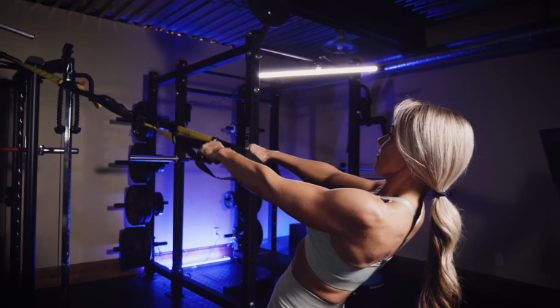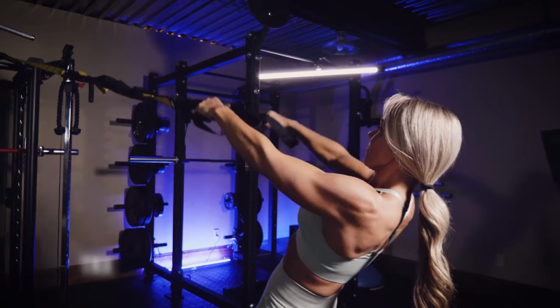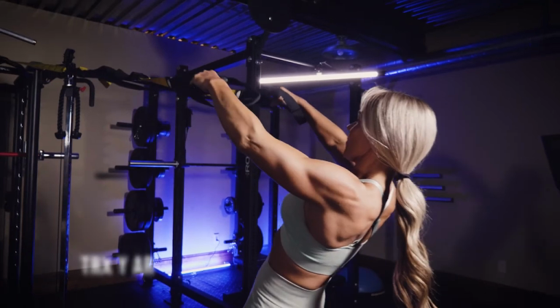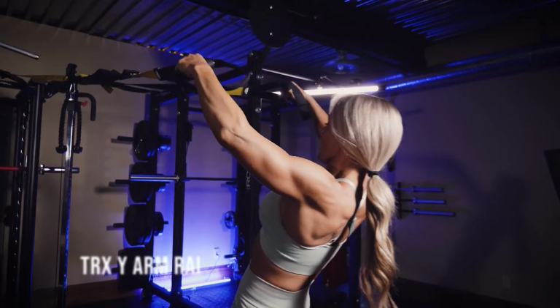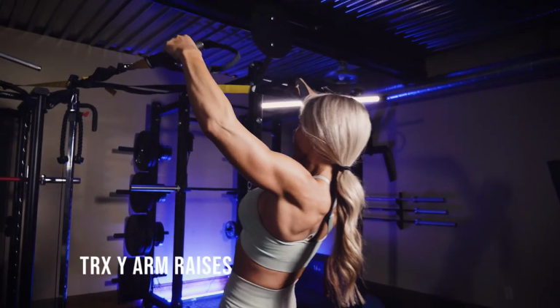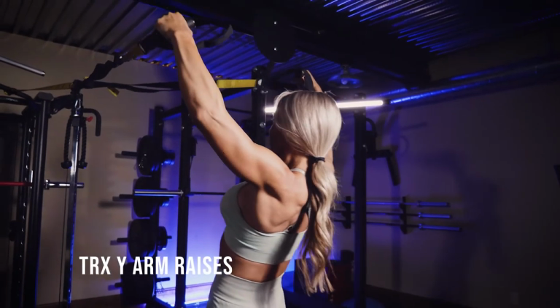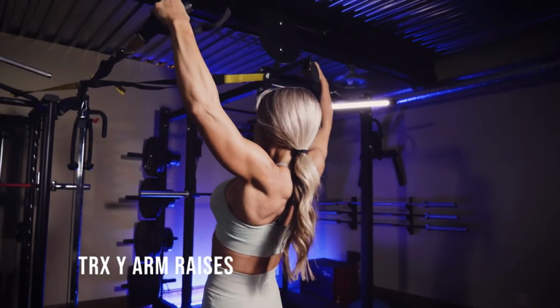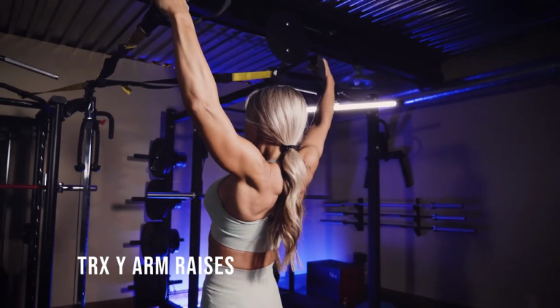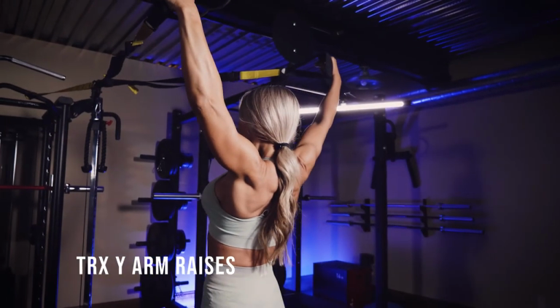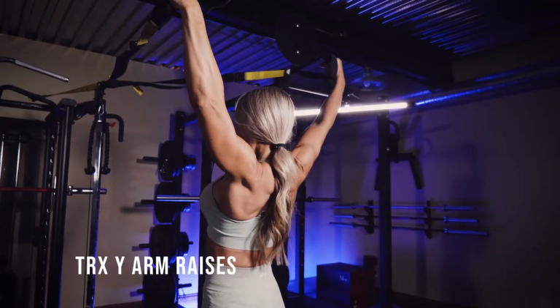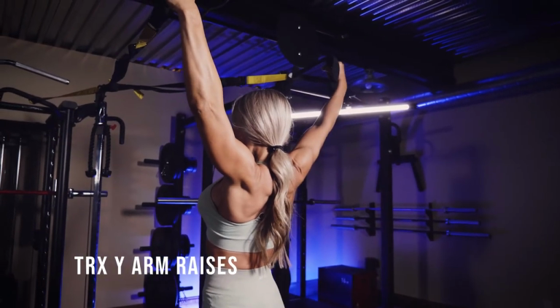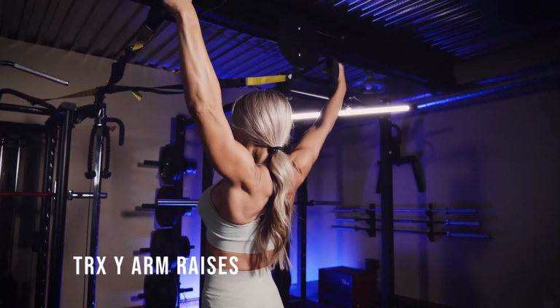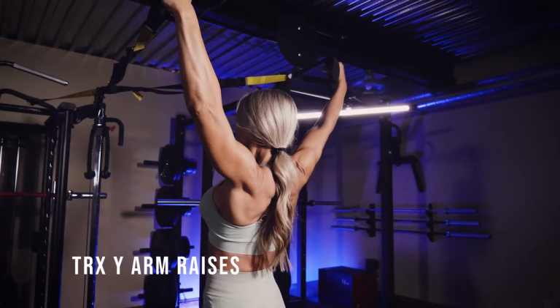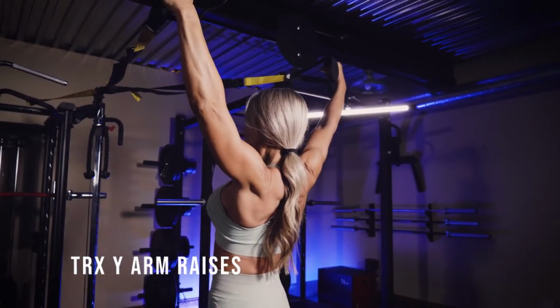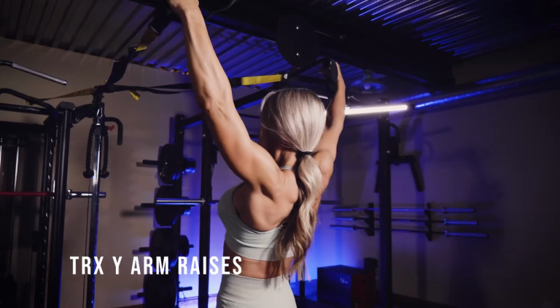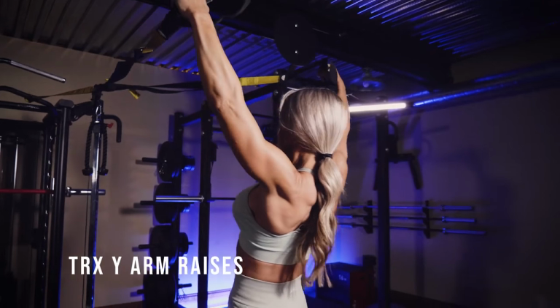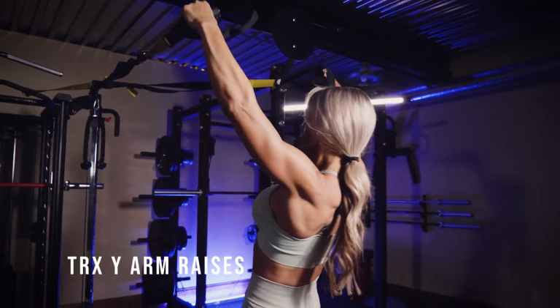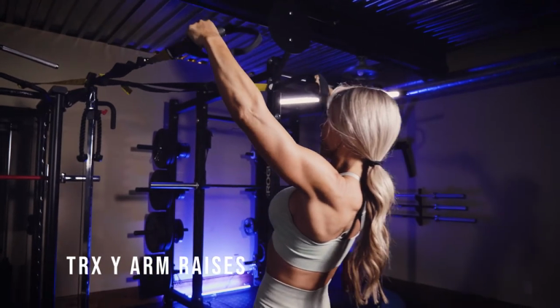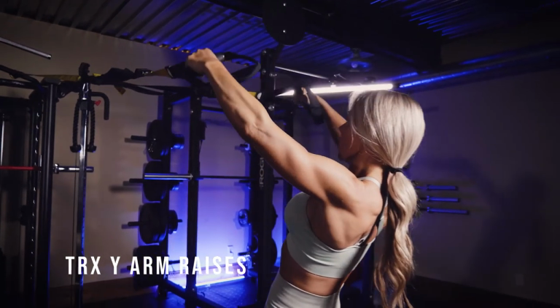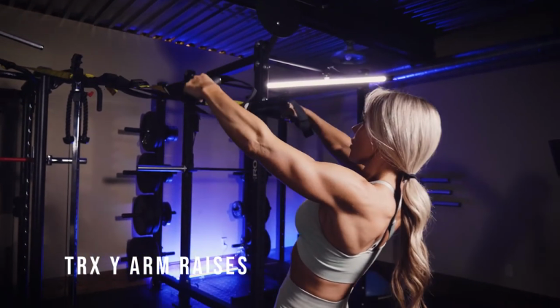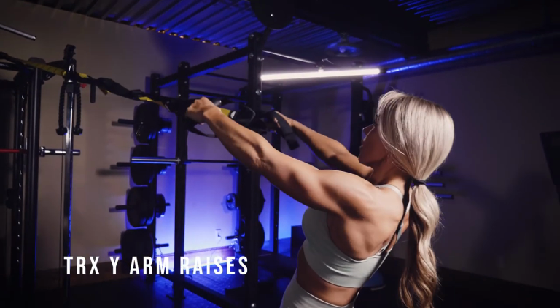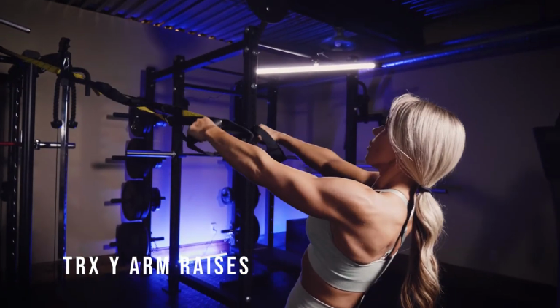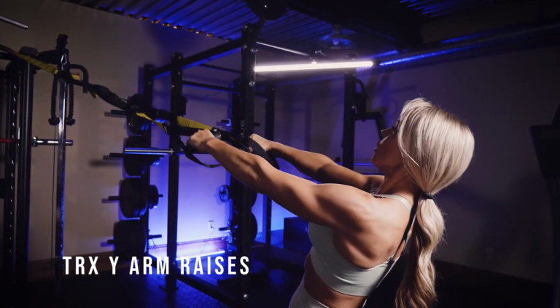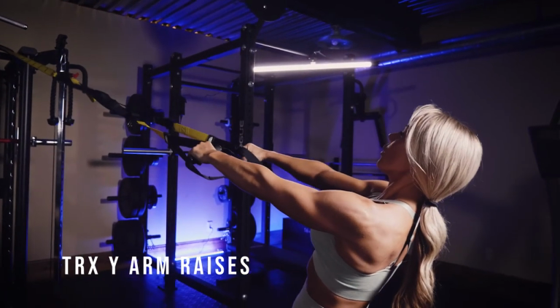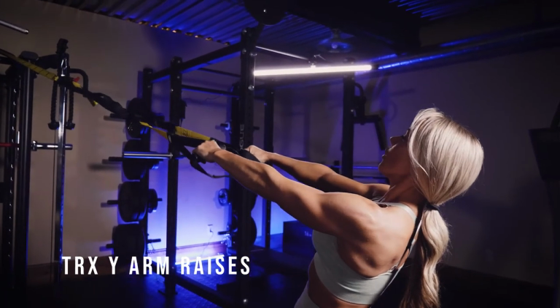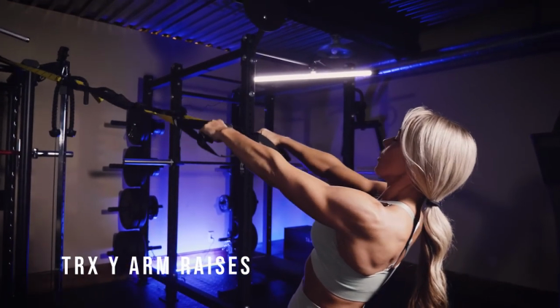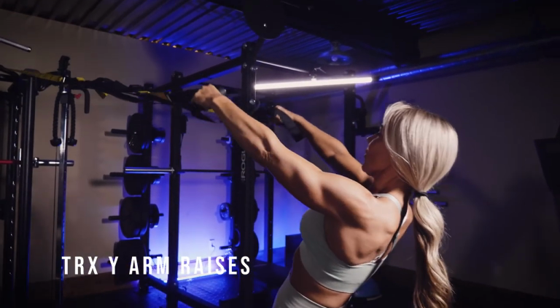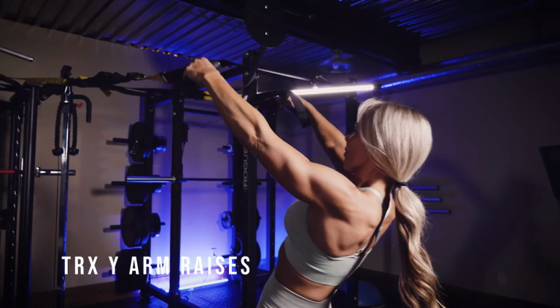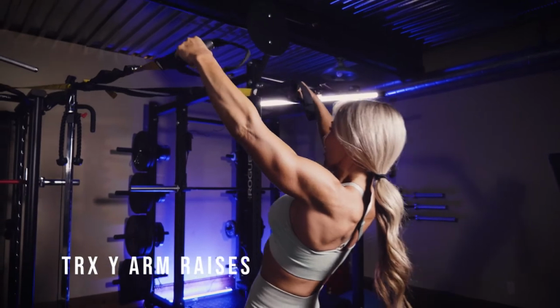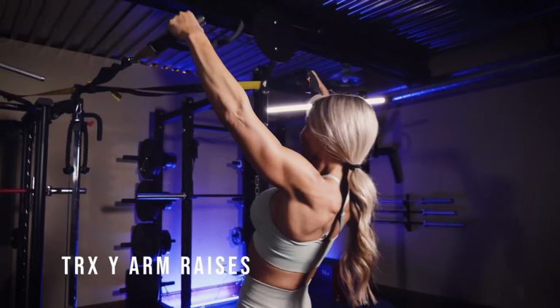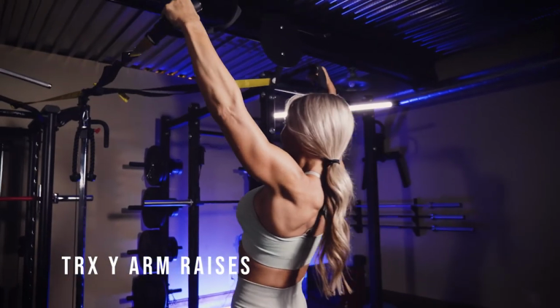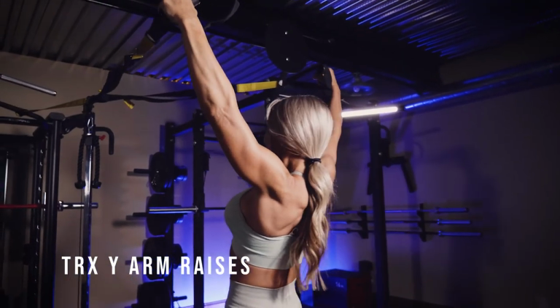These are TRX Y arm raises. You're going to want to start out extended. The closer your feet are stepped back, the easier this will be. The more you step them forward, the heavier and harder it will be.